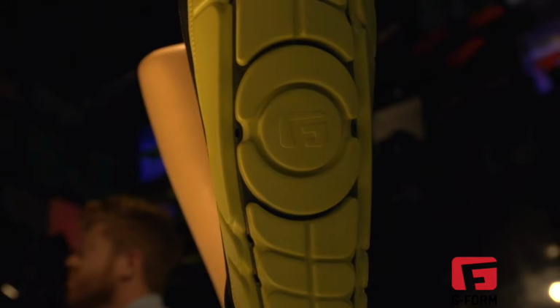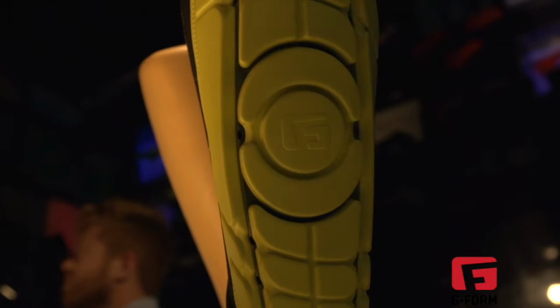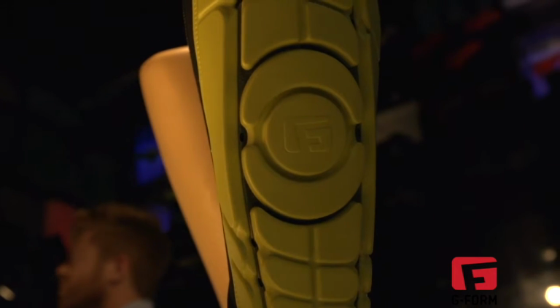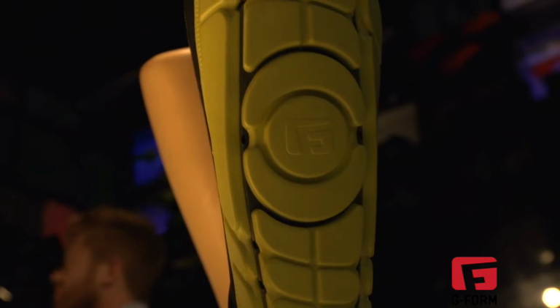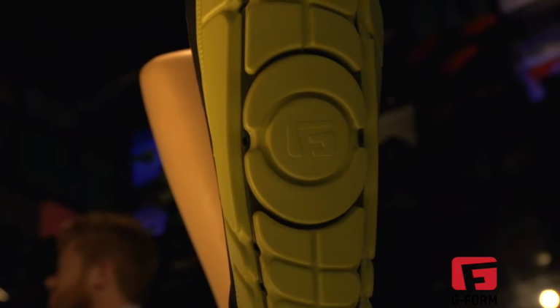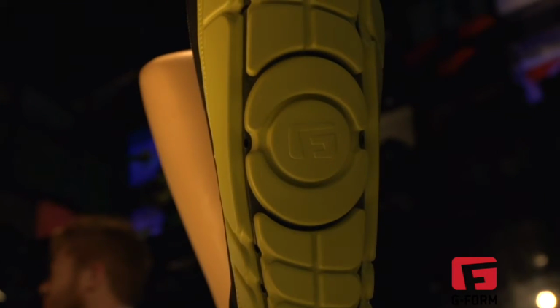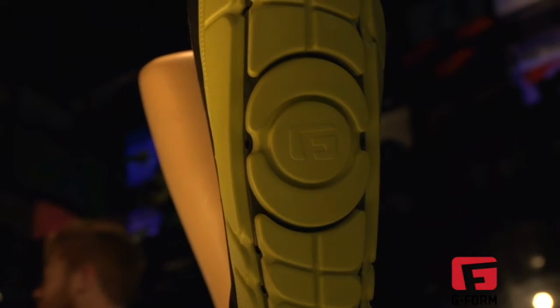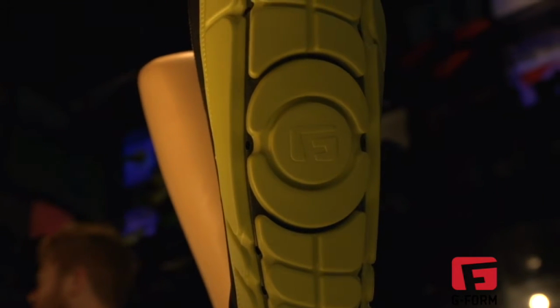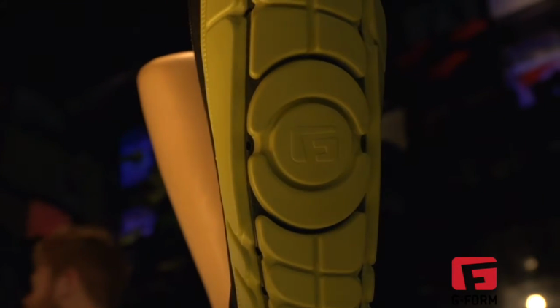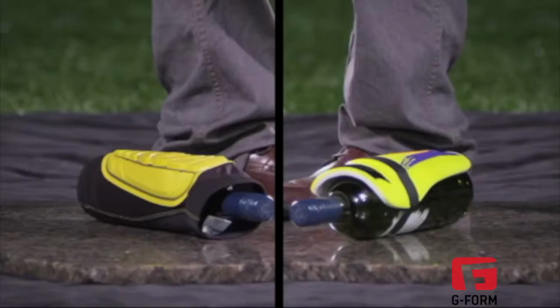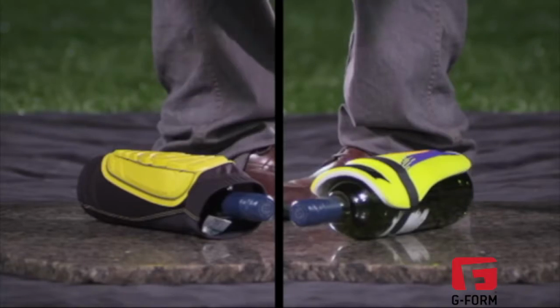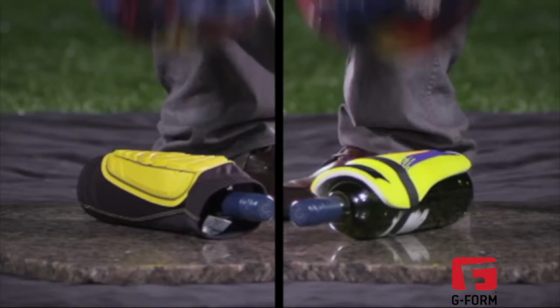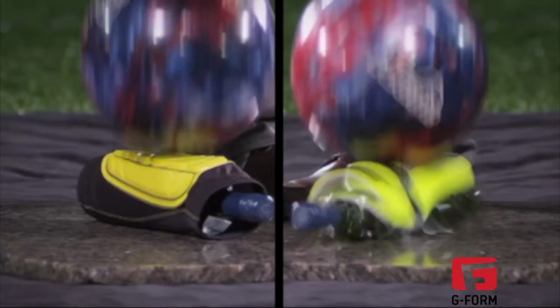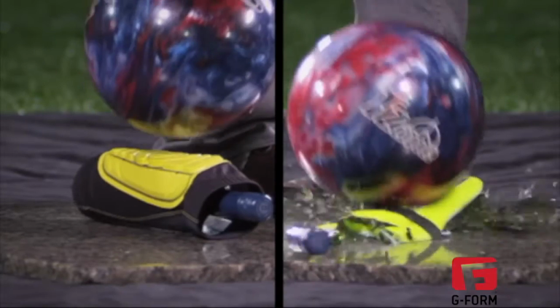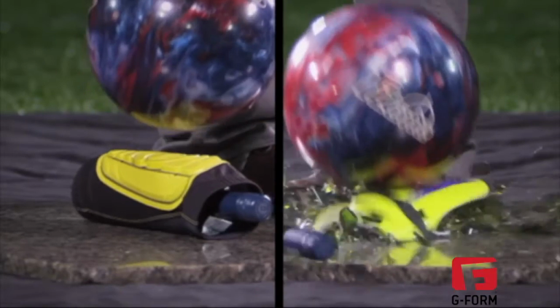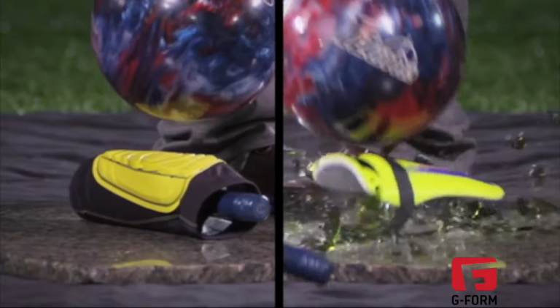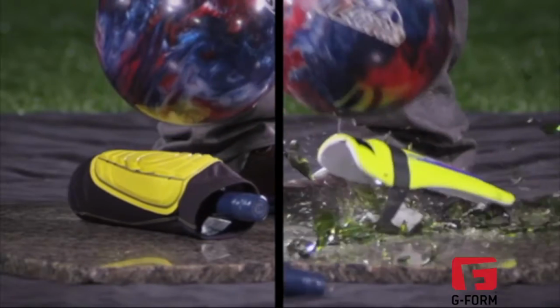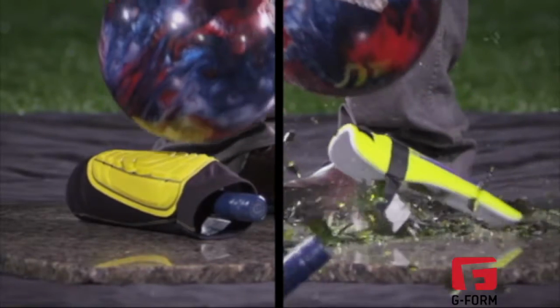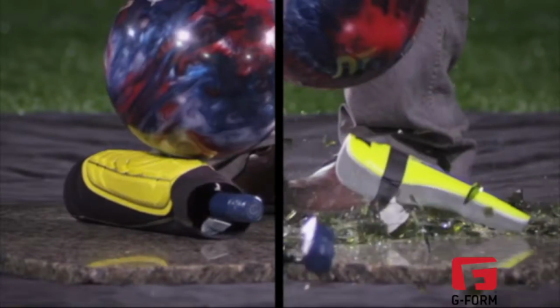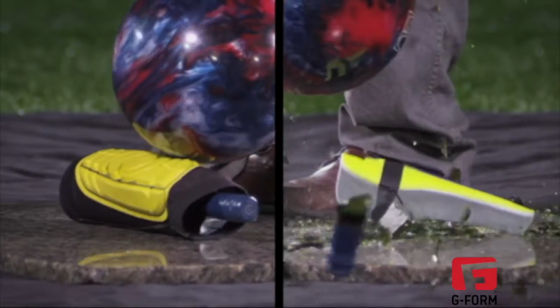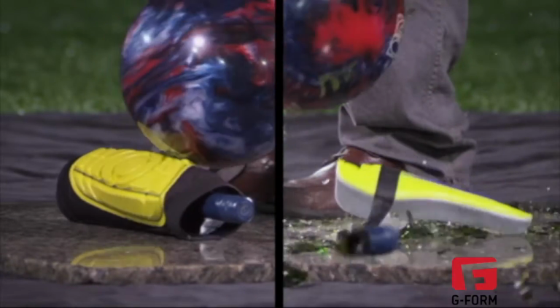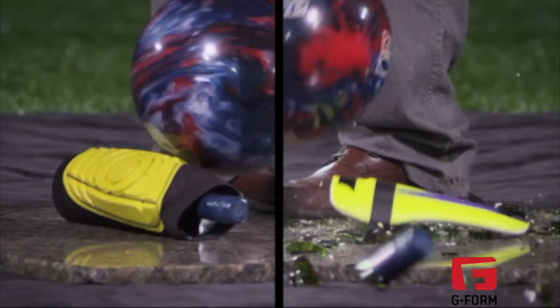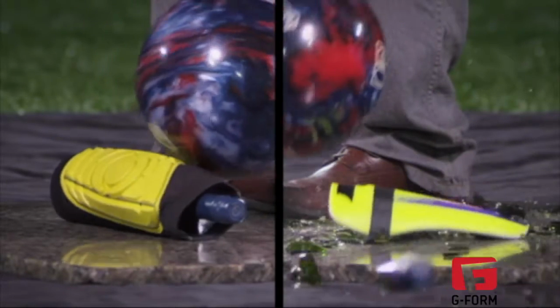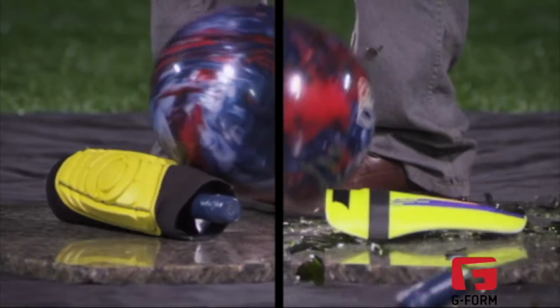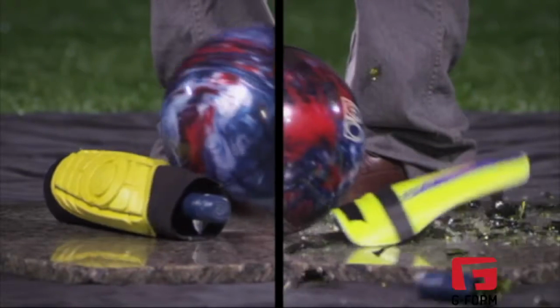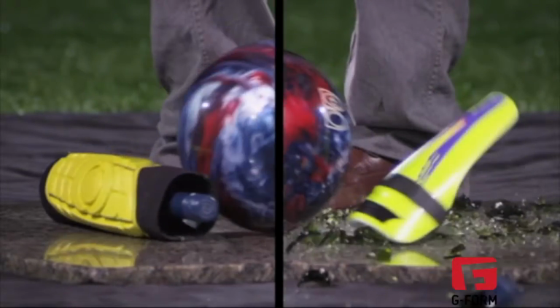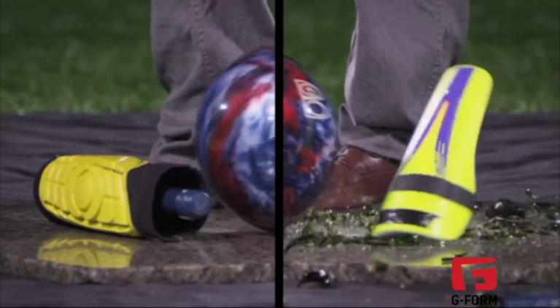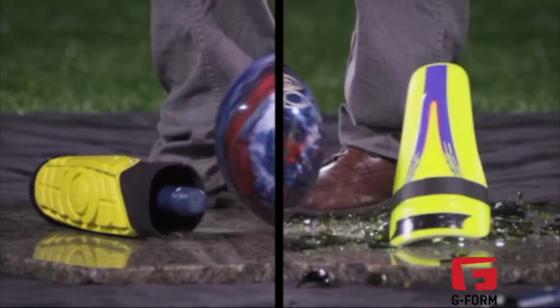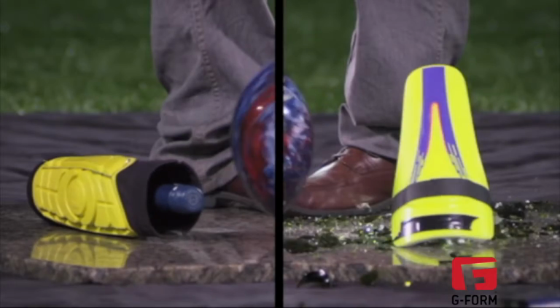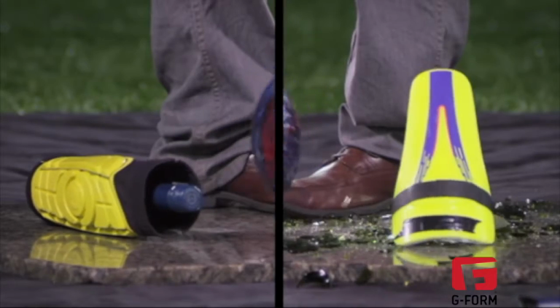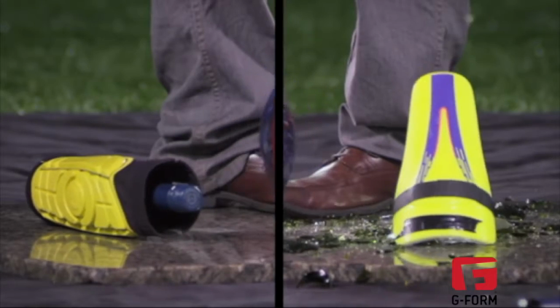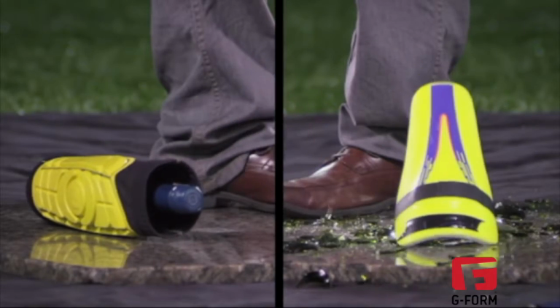To demonstrate how much better our shin pads absorb impact, we dropped a bowling ball on a wine bottle with only the shin pads as protection. The results speak for themselves.